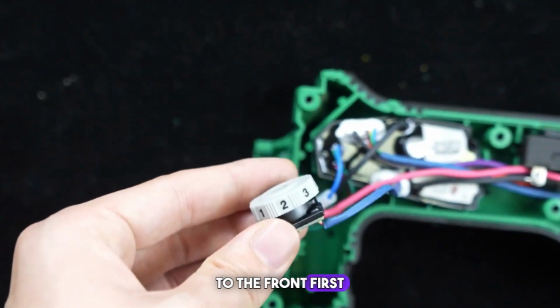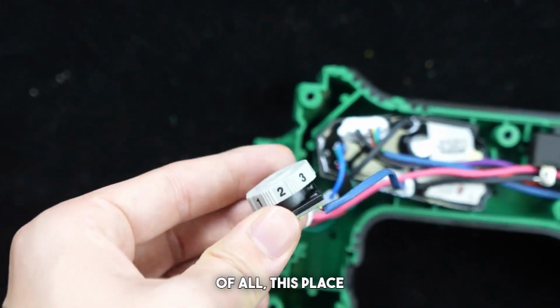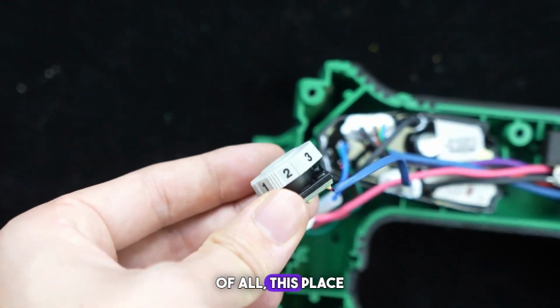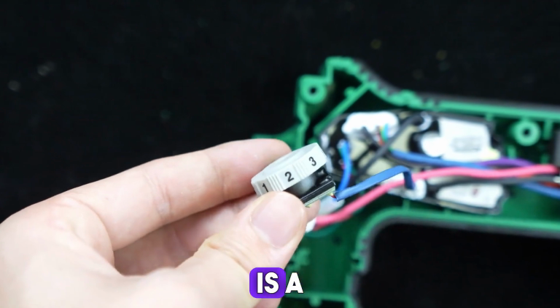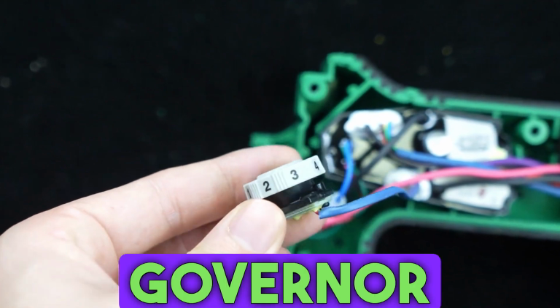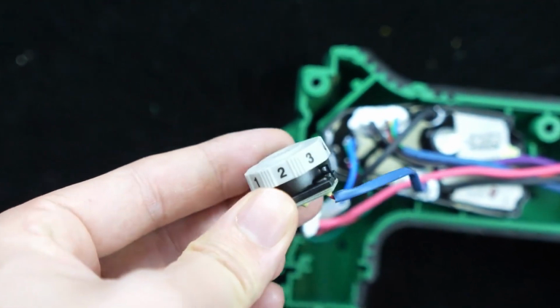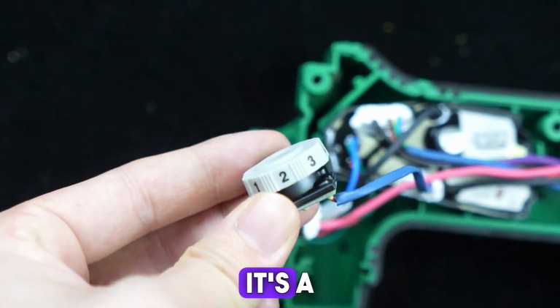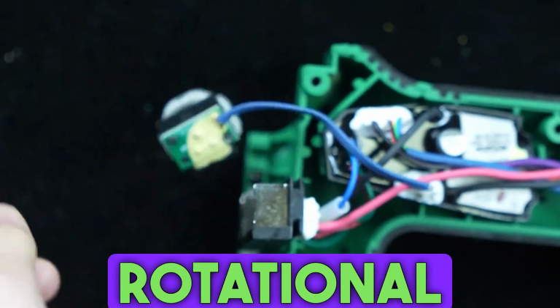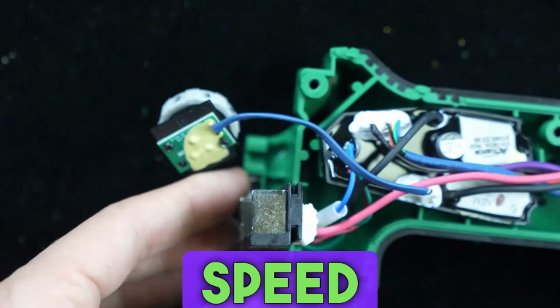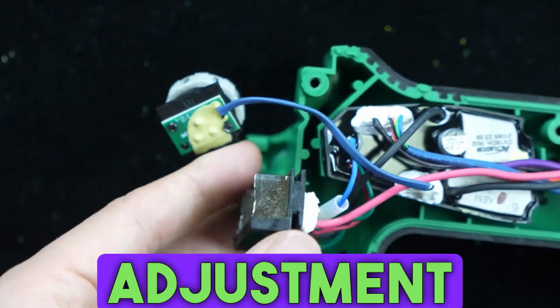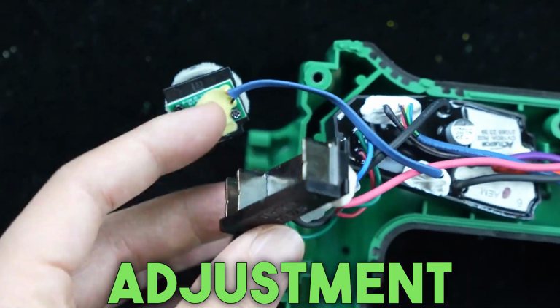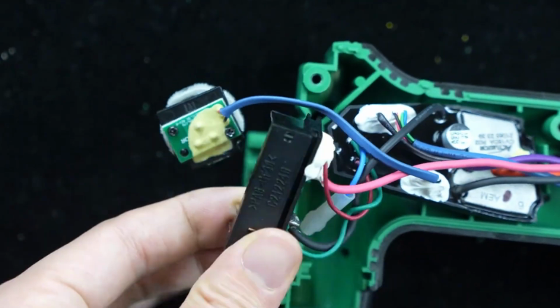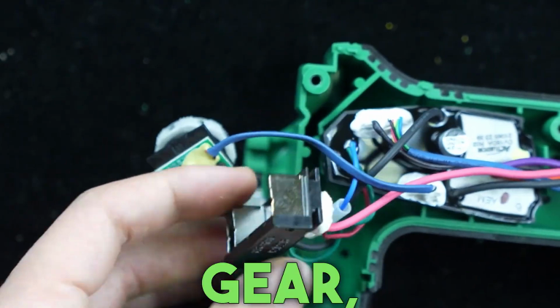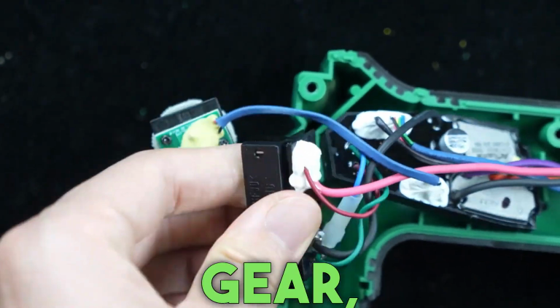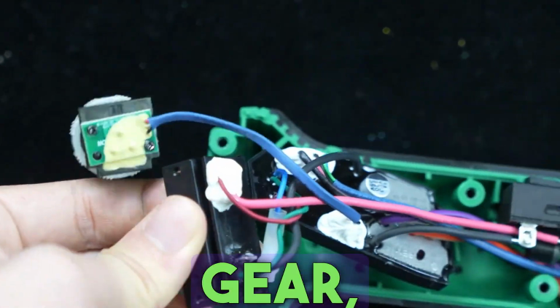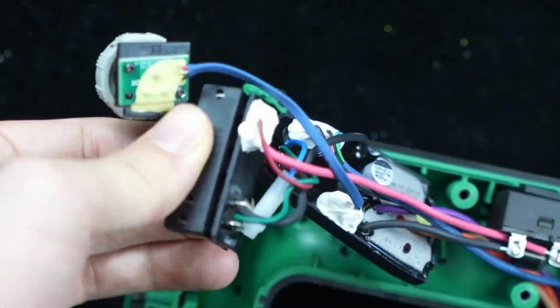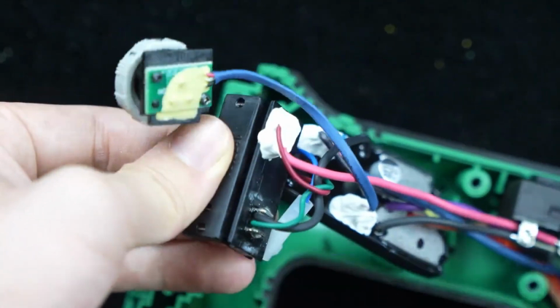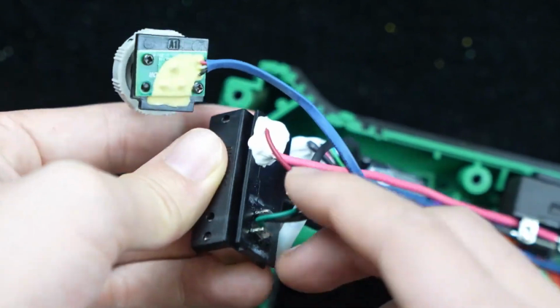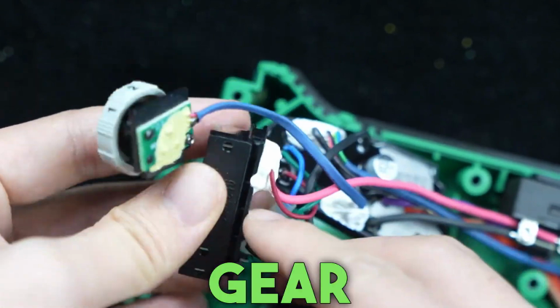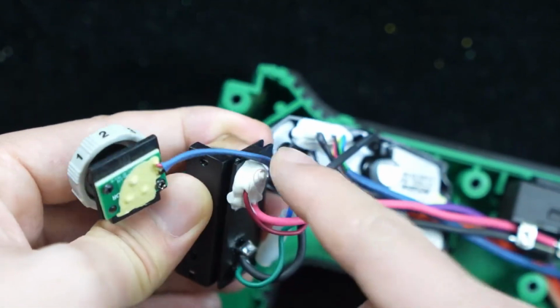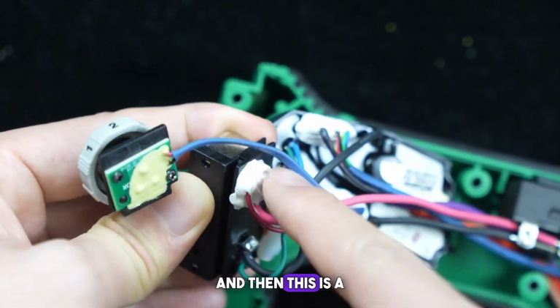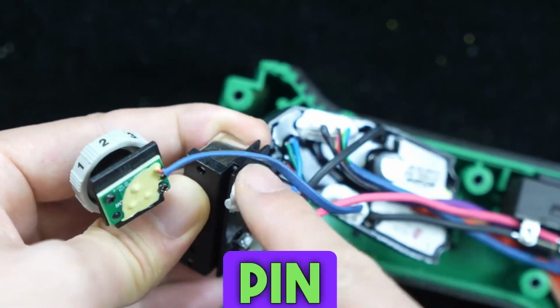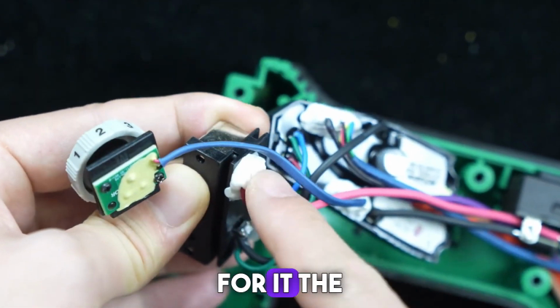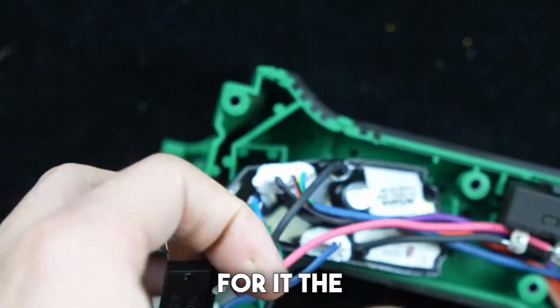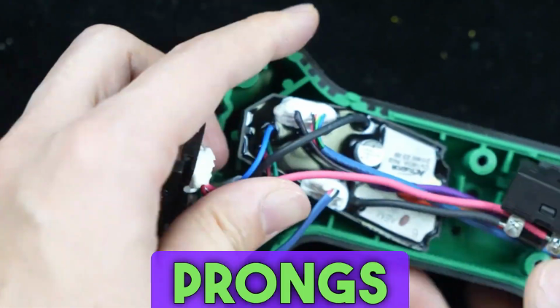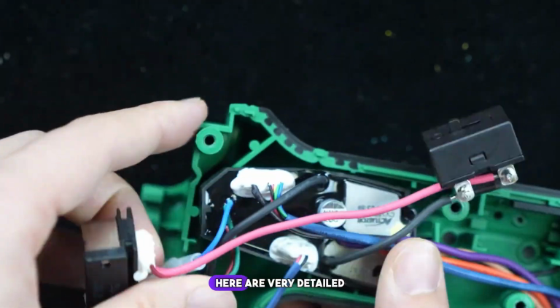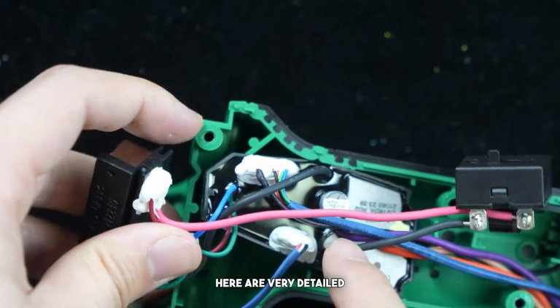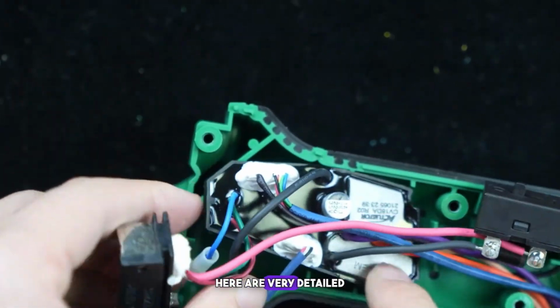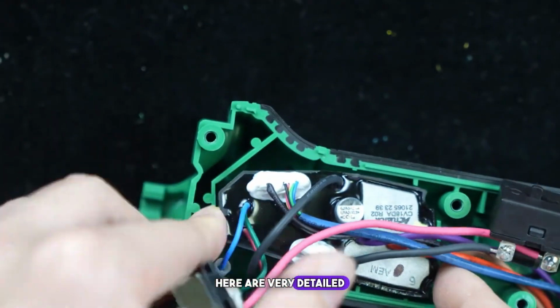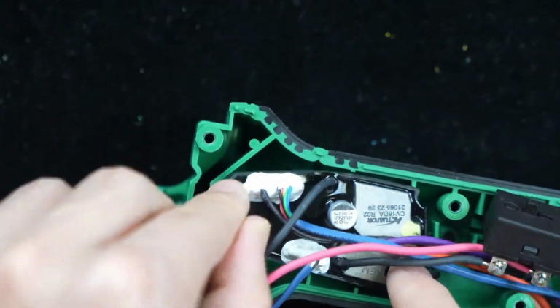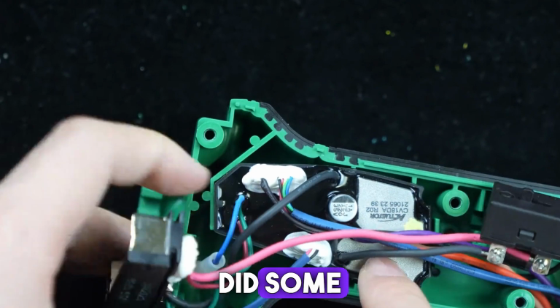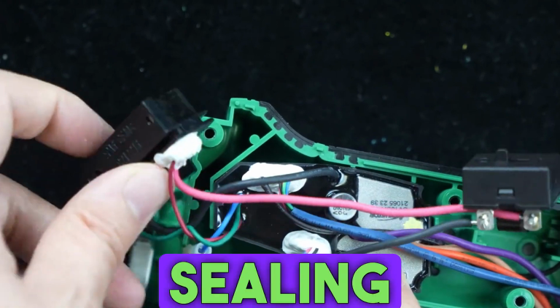First of all, this part is a governor — it's a rotational speed adjustment with first gear, second gear, third gear, and fourth gear. And then this is a pin for it. The prongs here are very detailed, and some sealing has been done here.